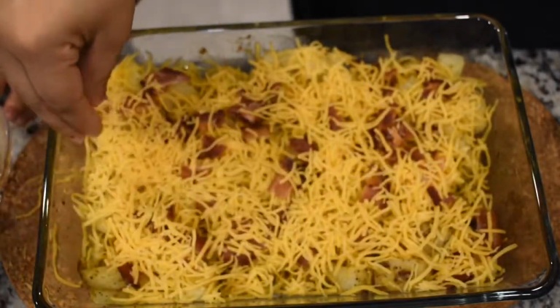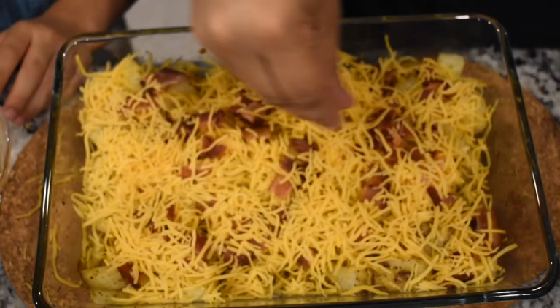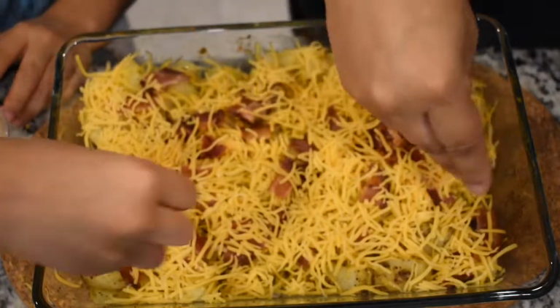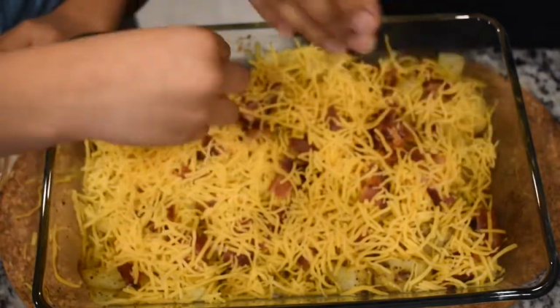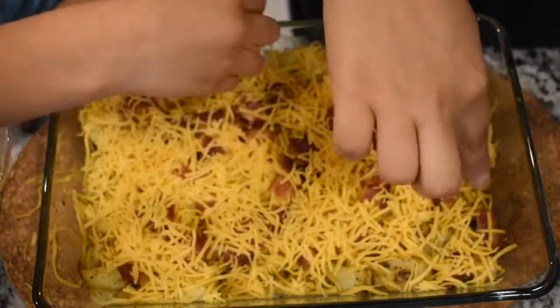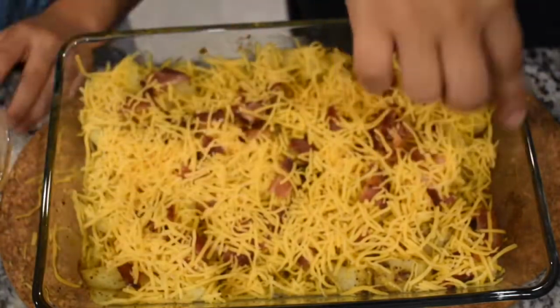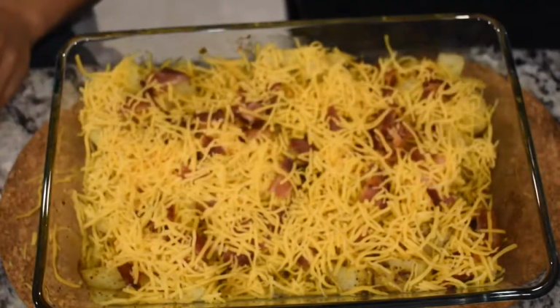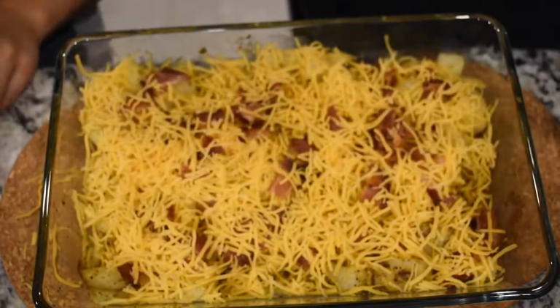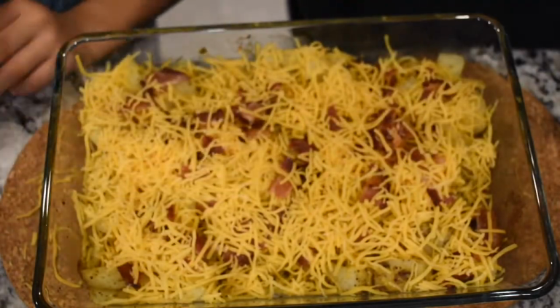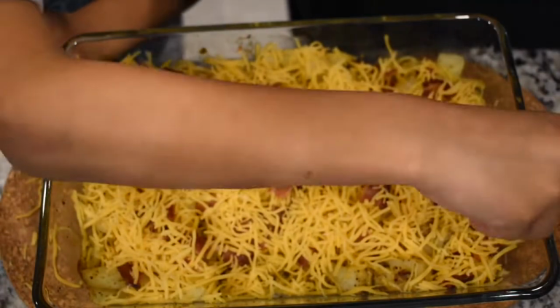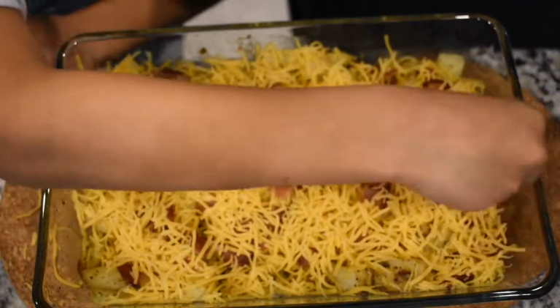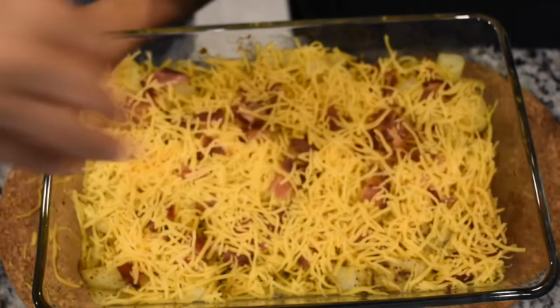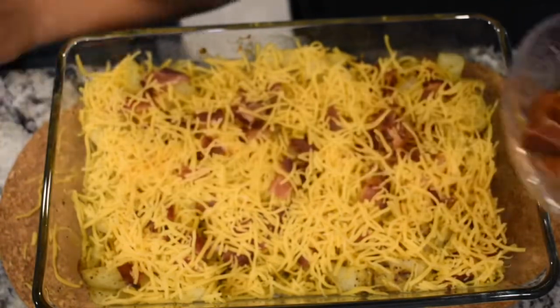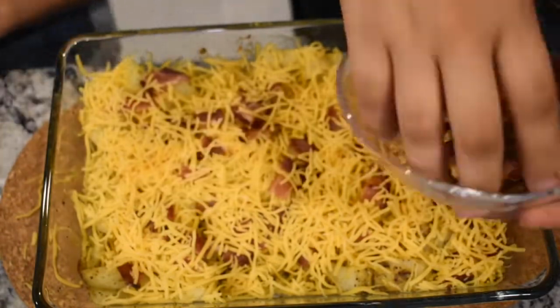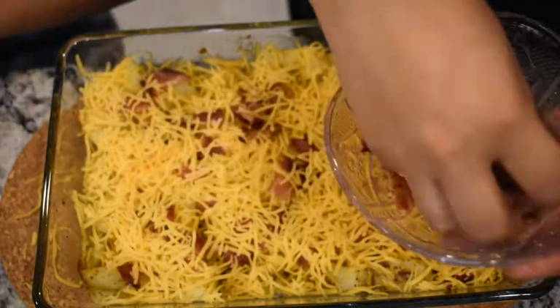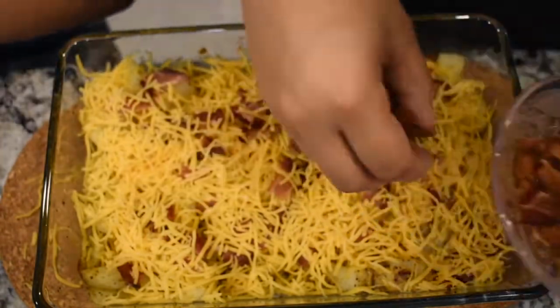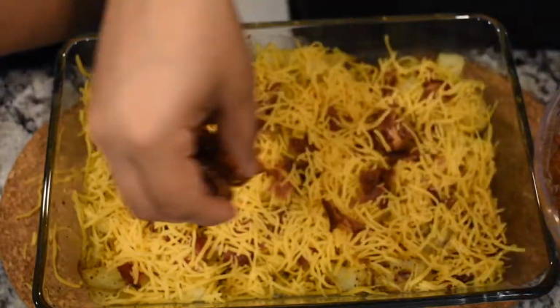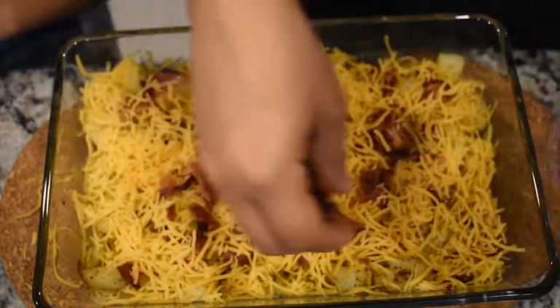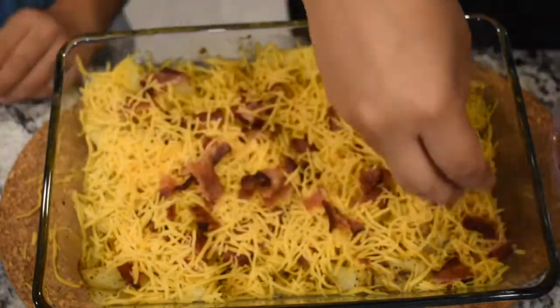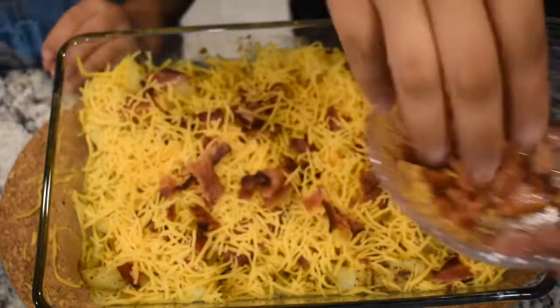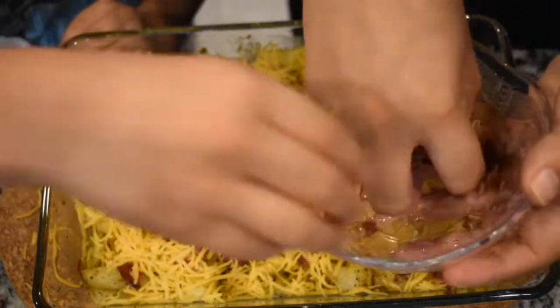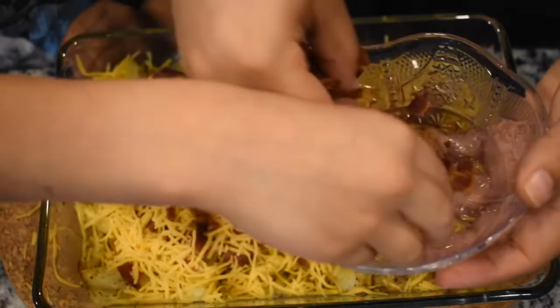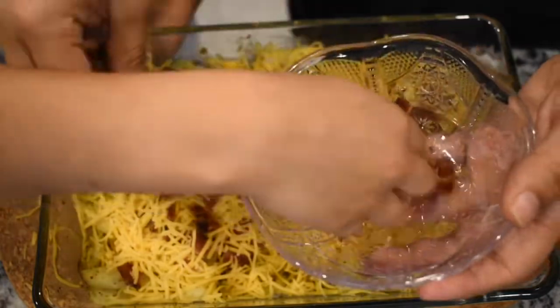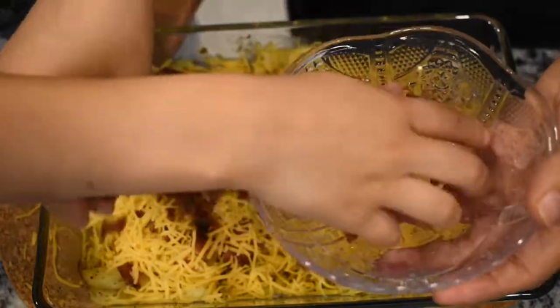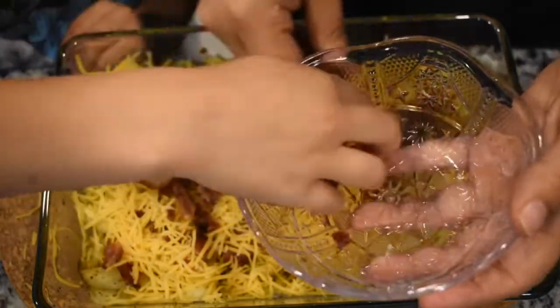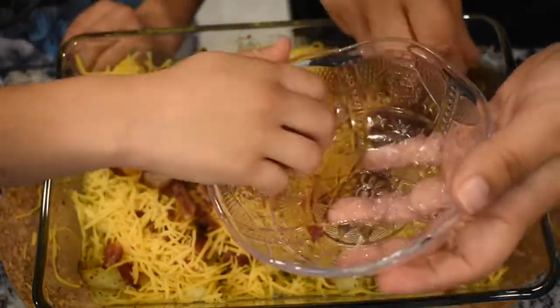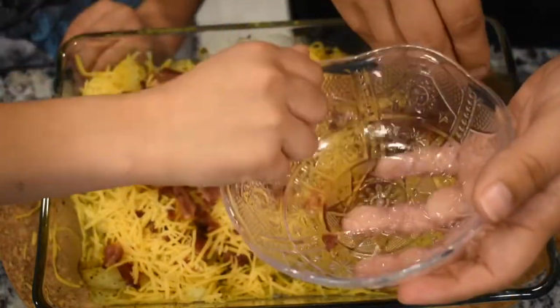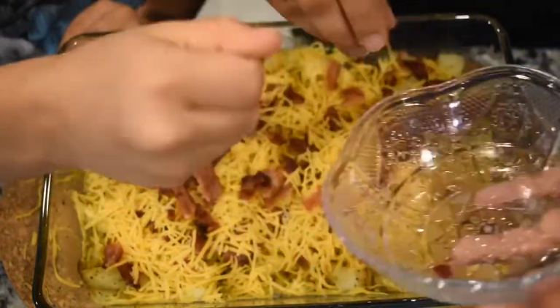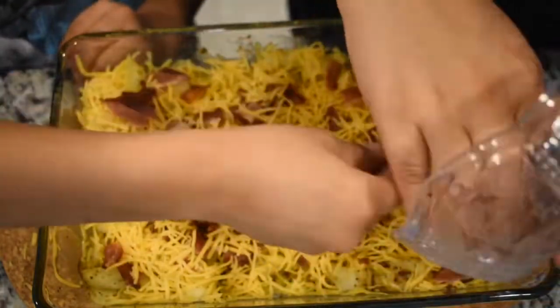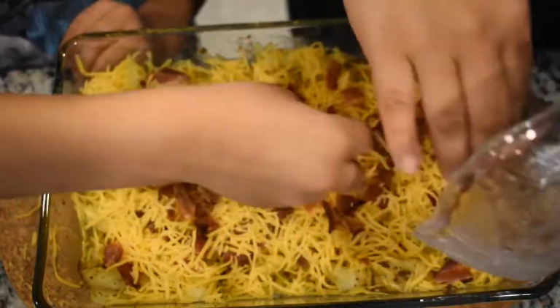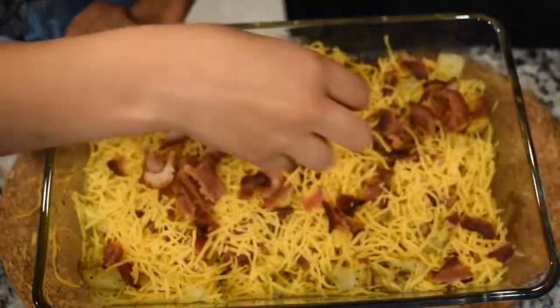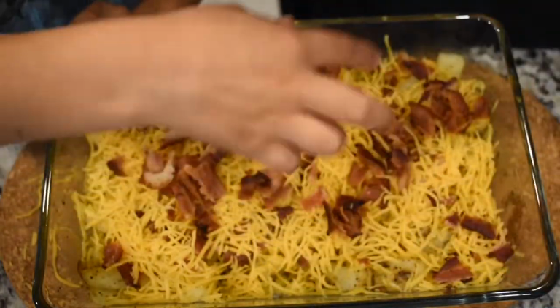At this point, all of our toppings are placed onto our potatoes and we're going to stick it back into the oven for an additional 5 minutes to allow it to get melted.